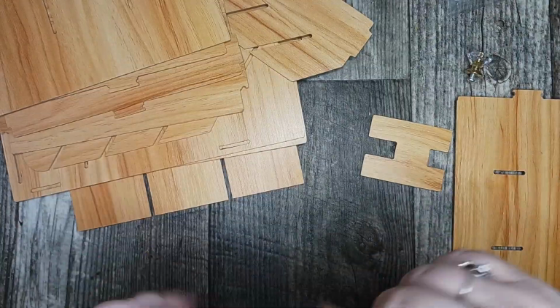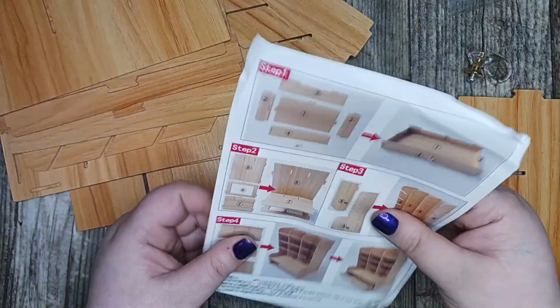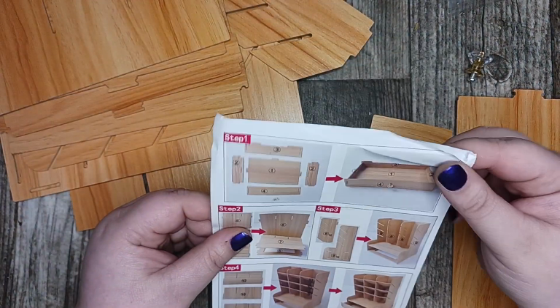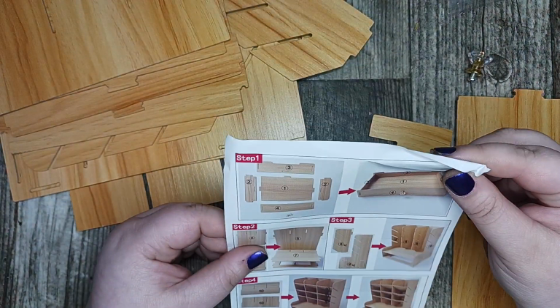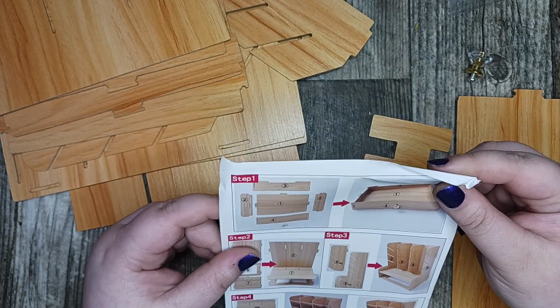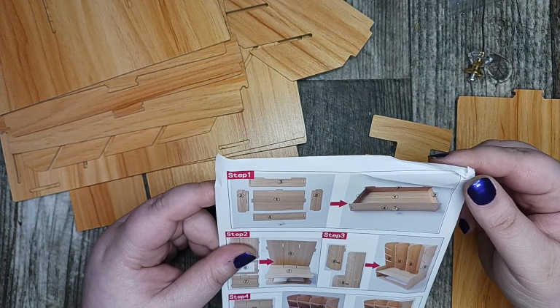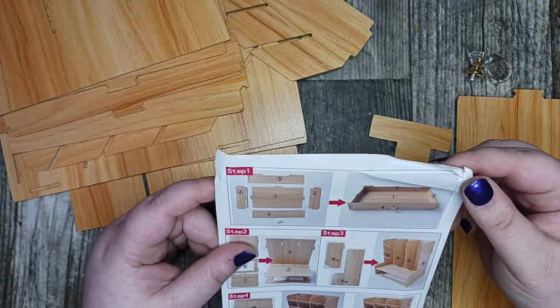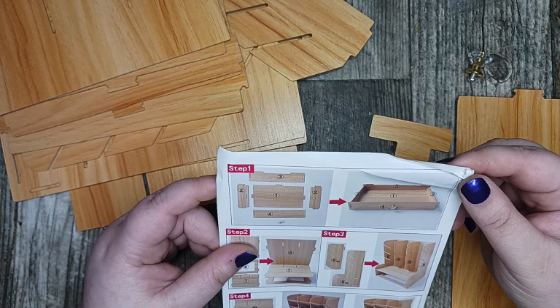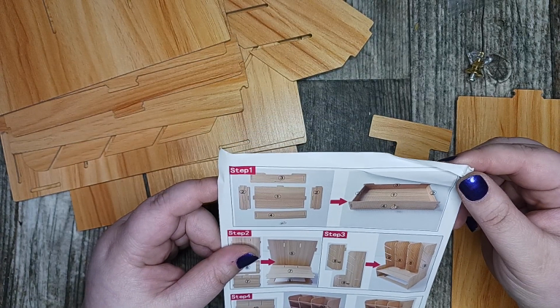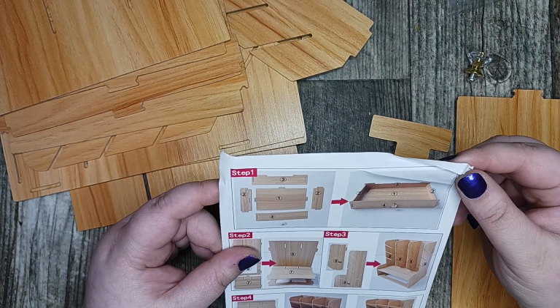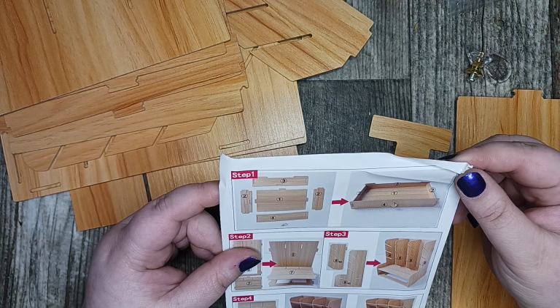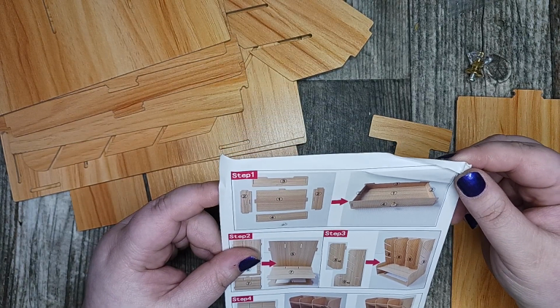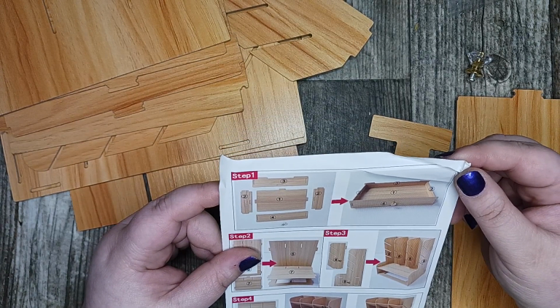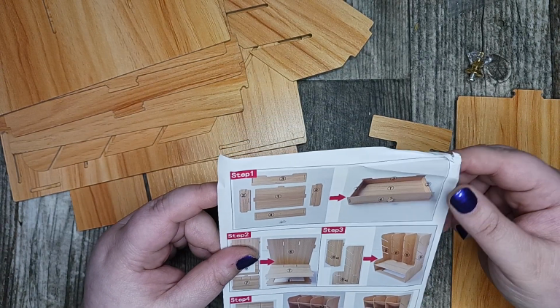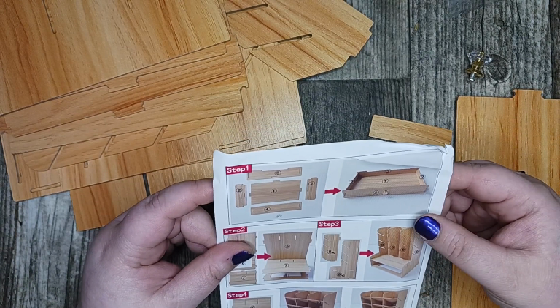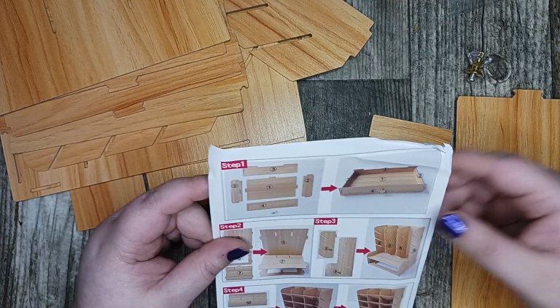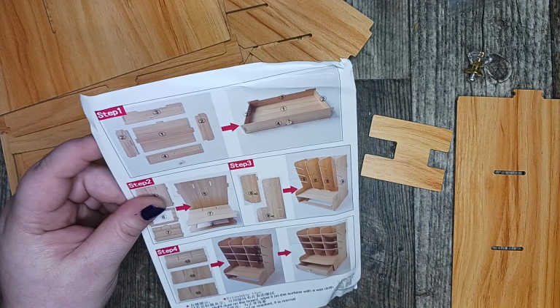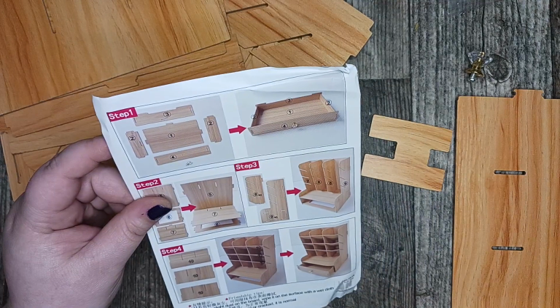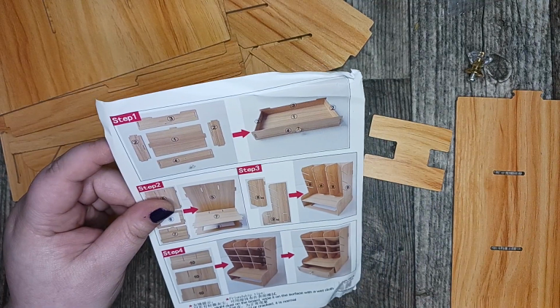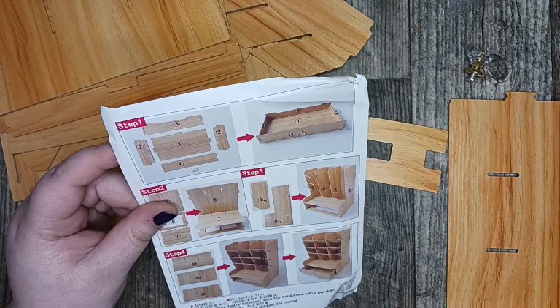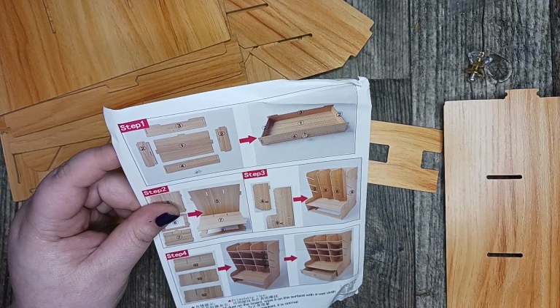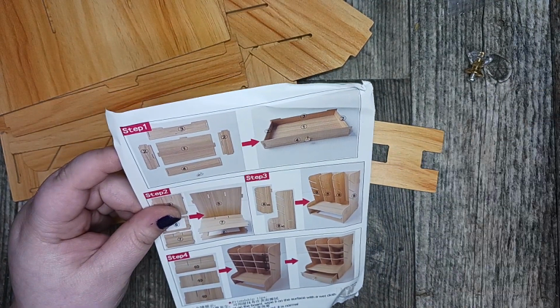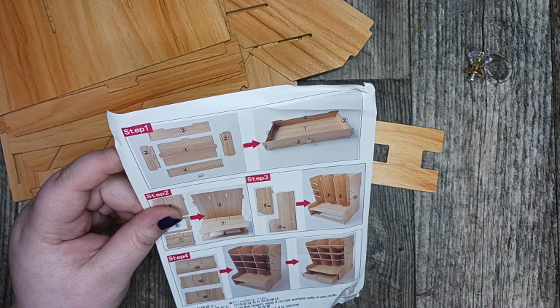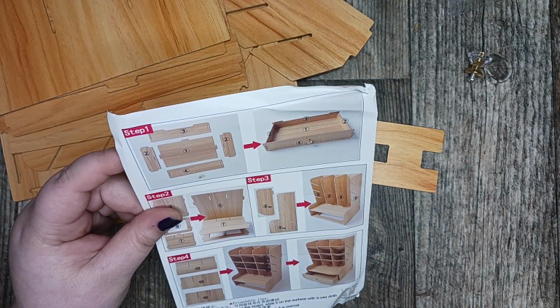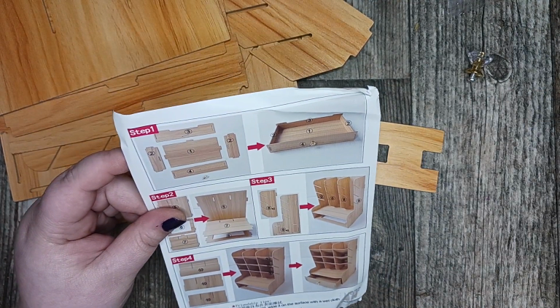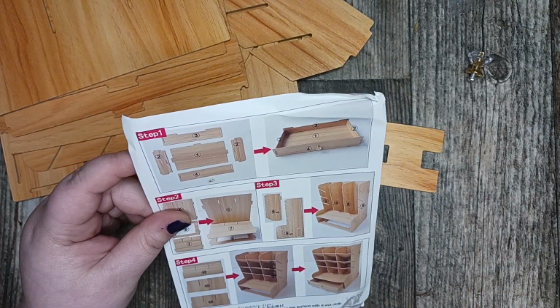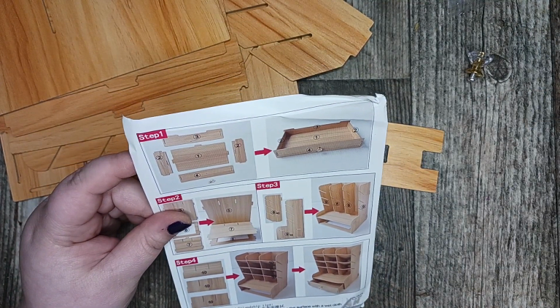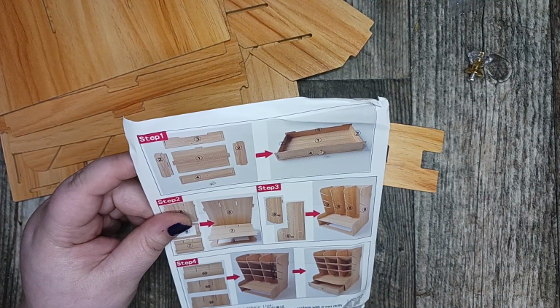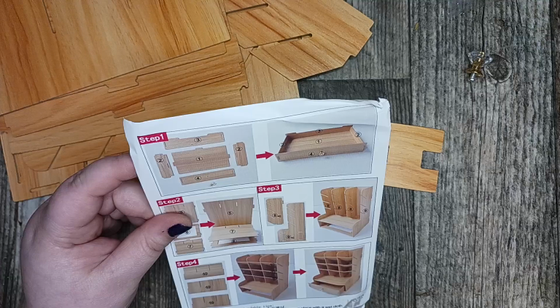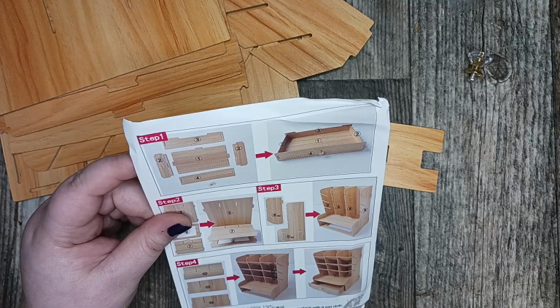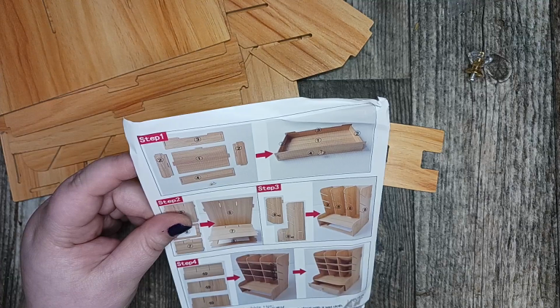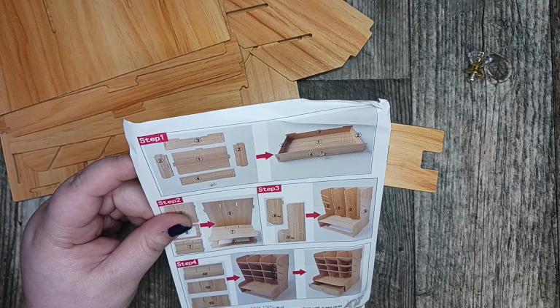Let's start here. The first thing we're supposed to do is build our drawer. So we need pieces one, two, three, four, and the knob.